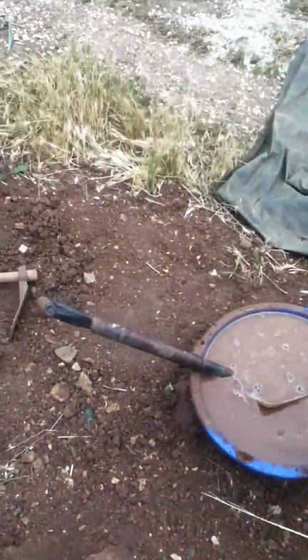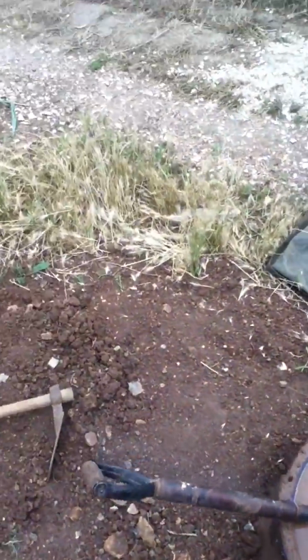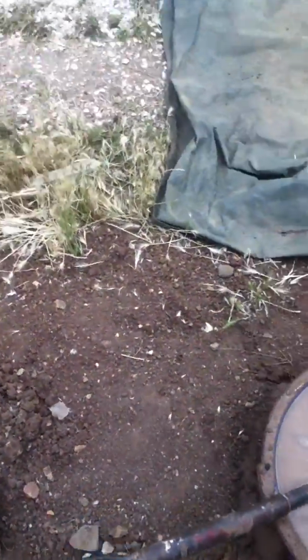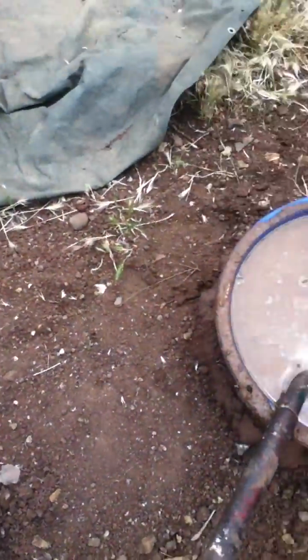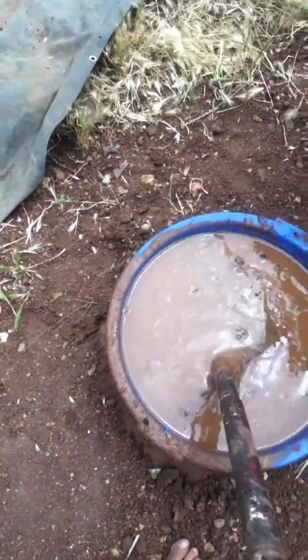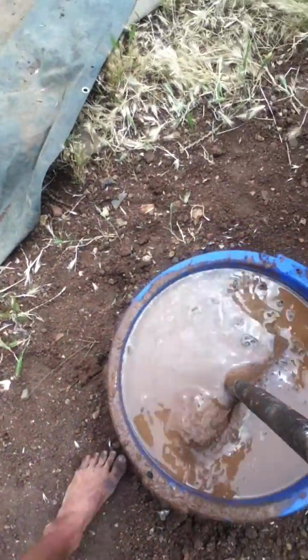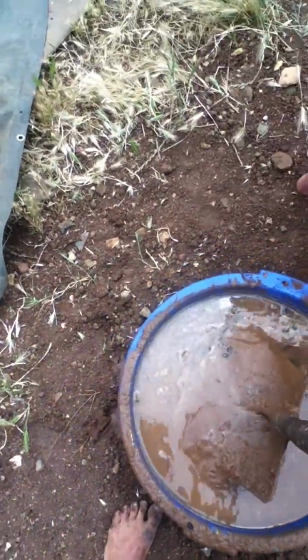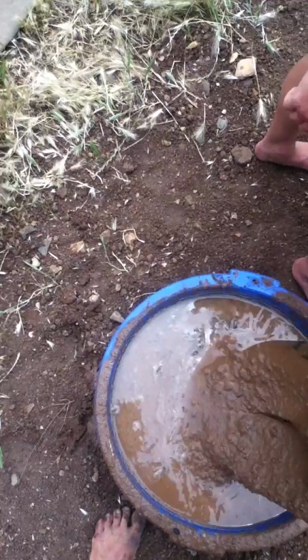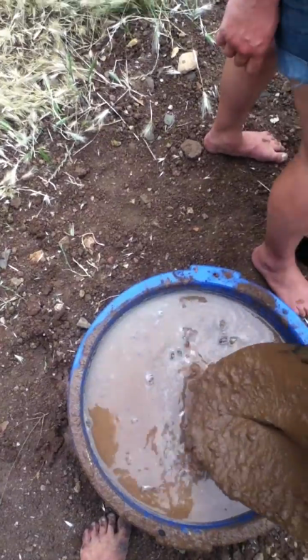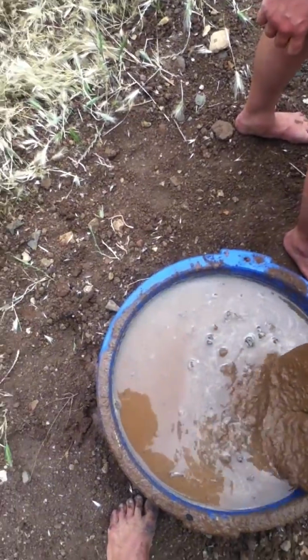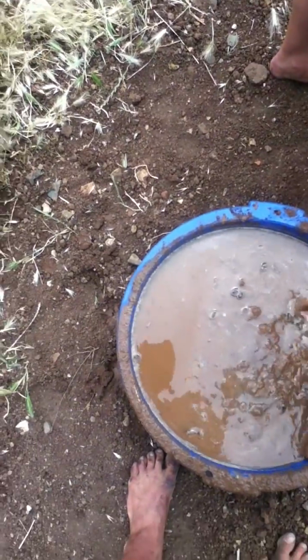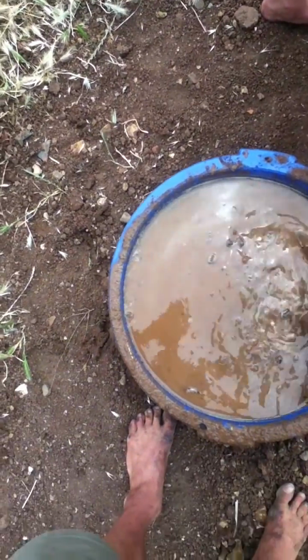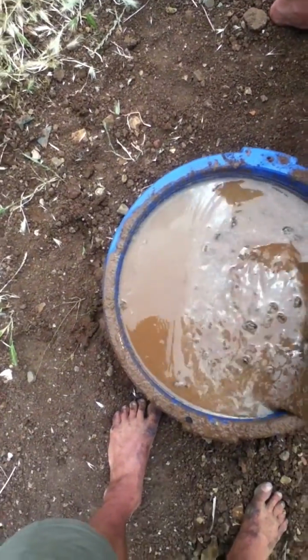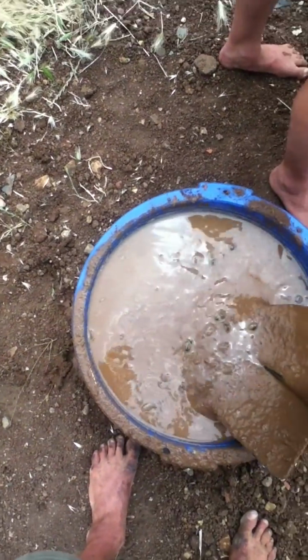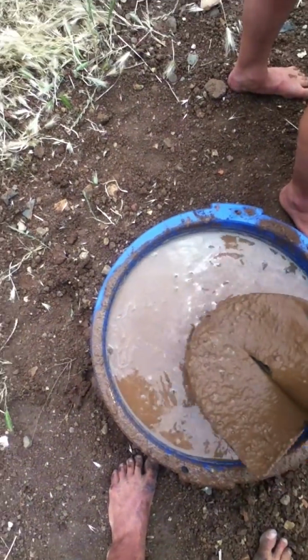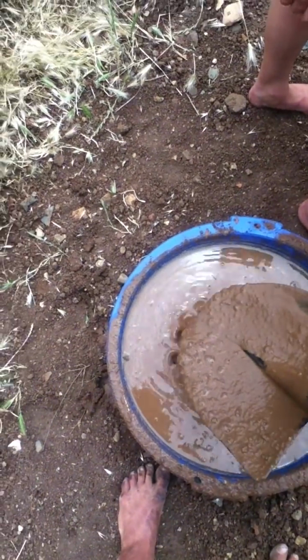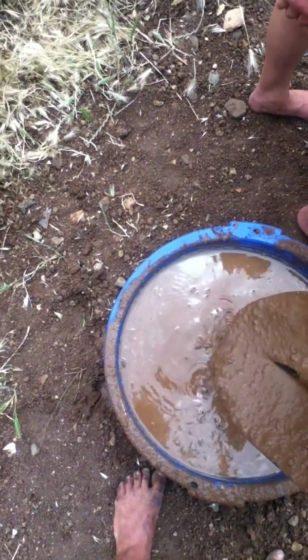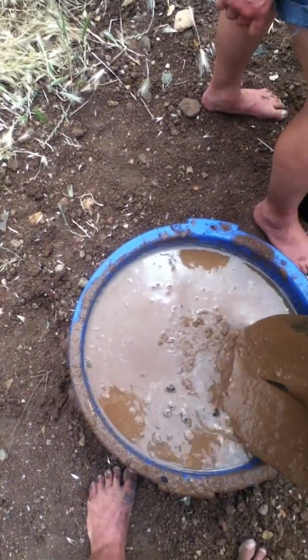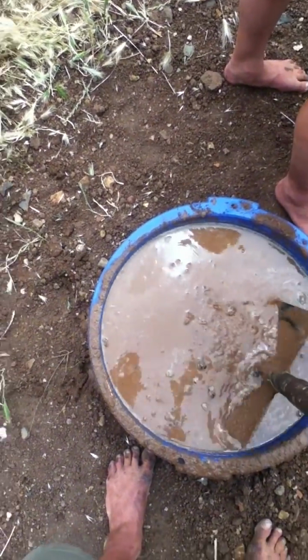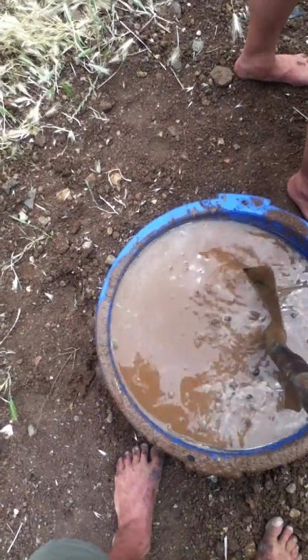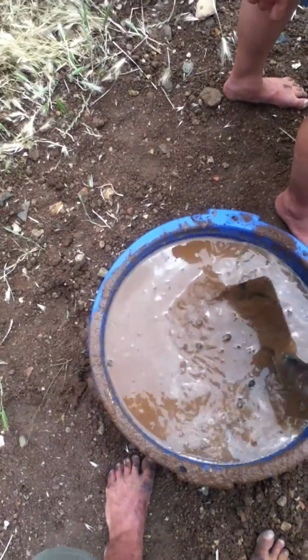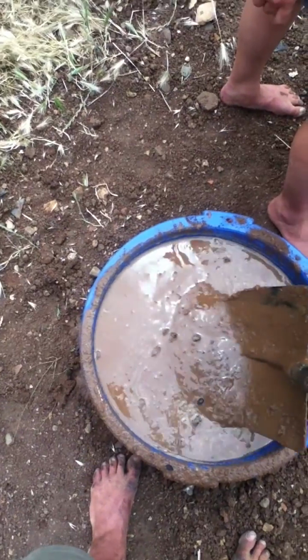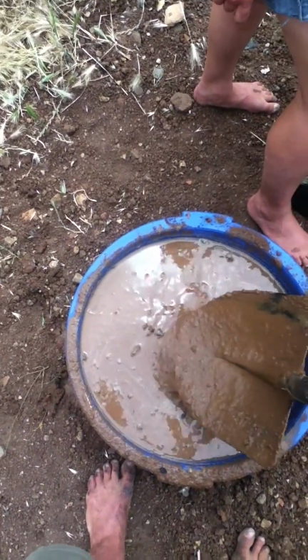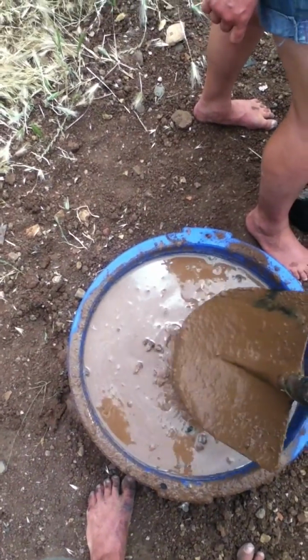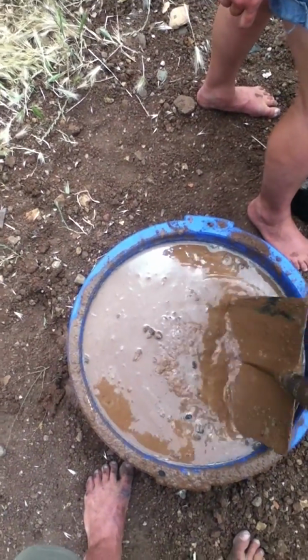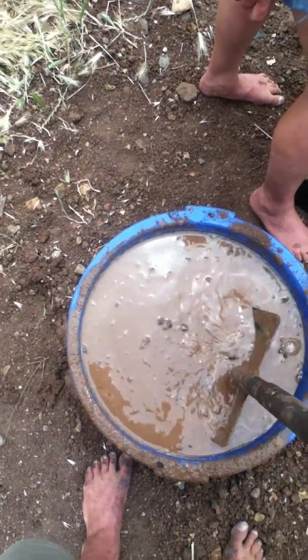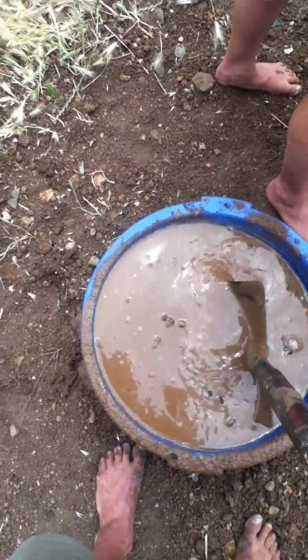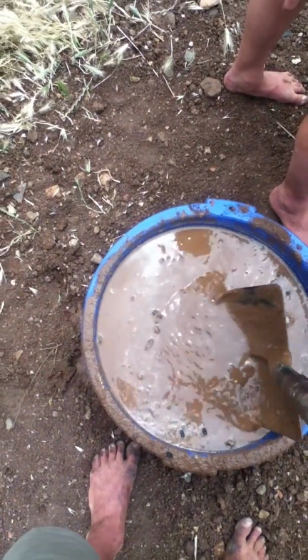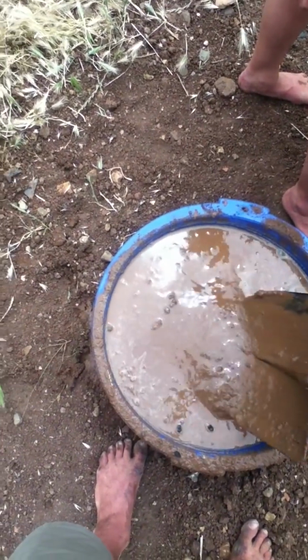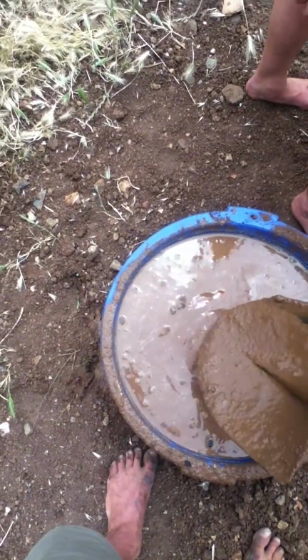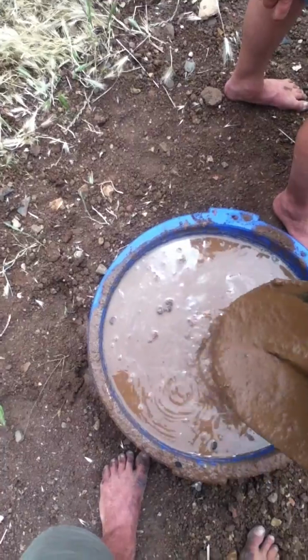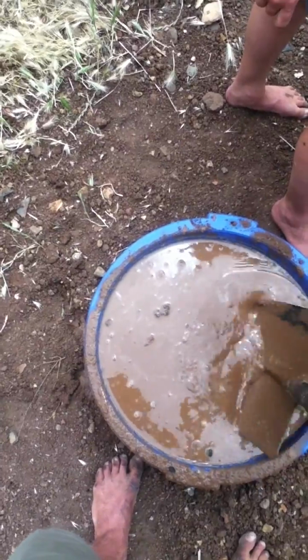This is what it looks like when it's been soaking for a little bit. Crazy. Then we make a cob with this, and we put it on the outside of walls. Easy.